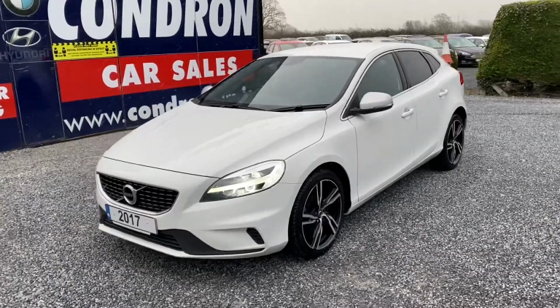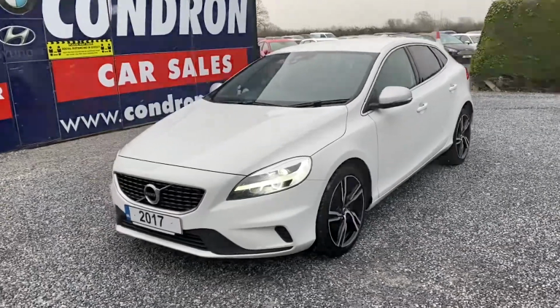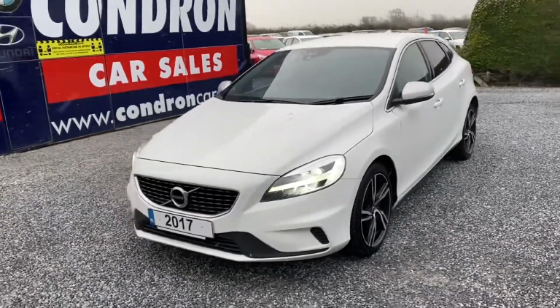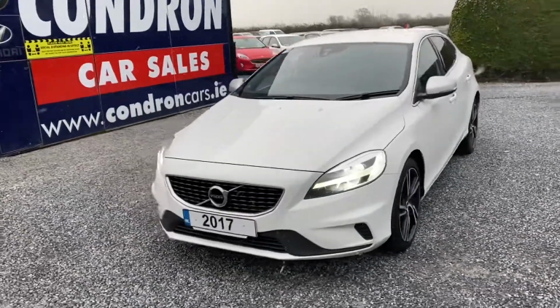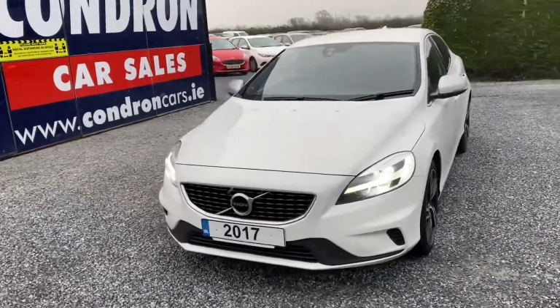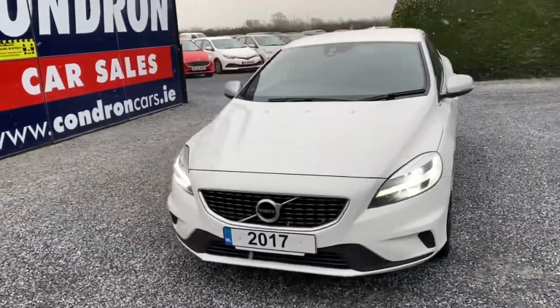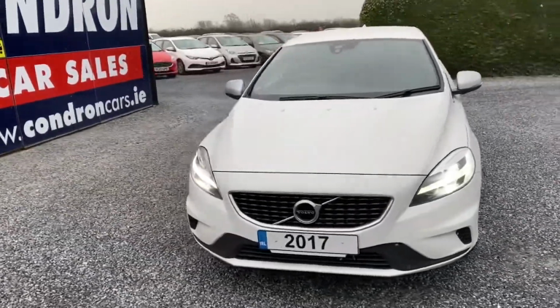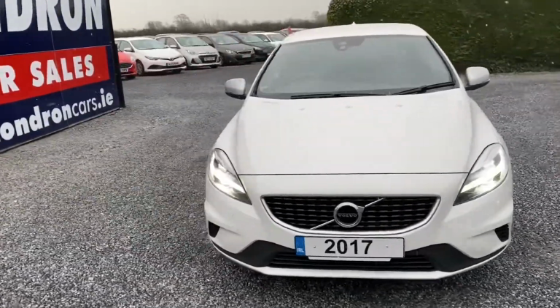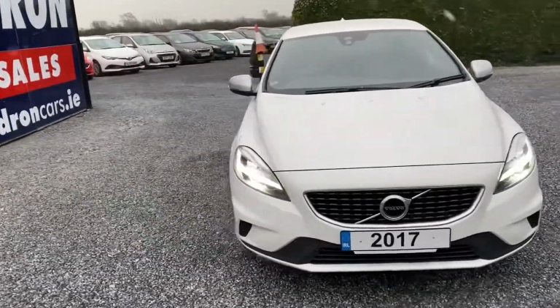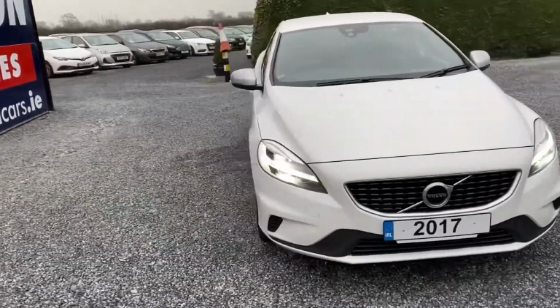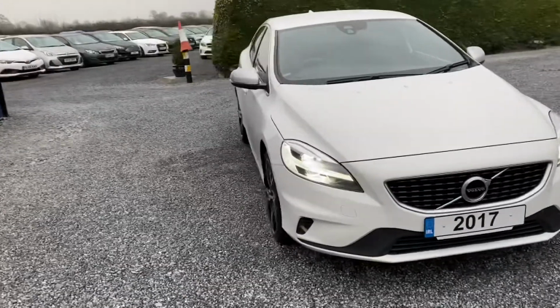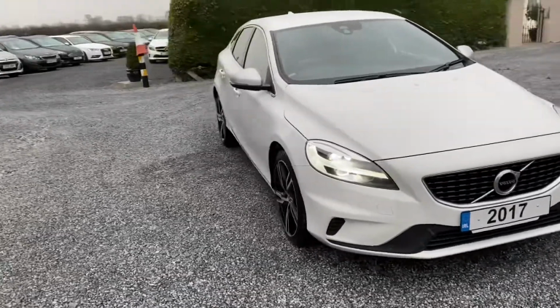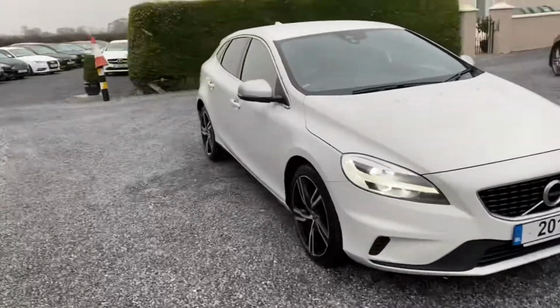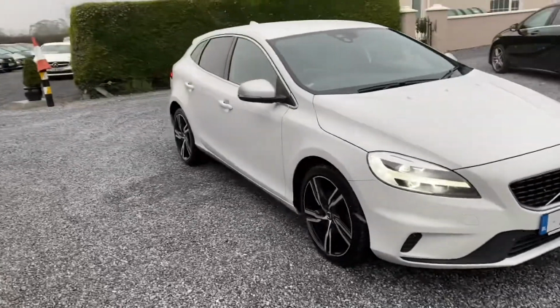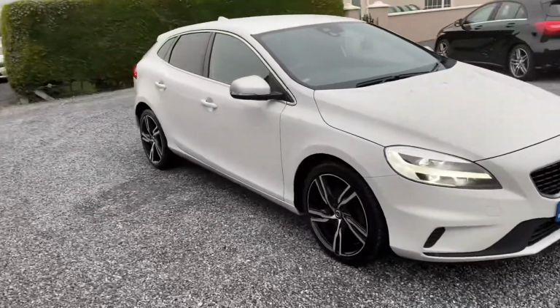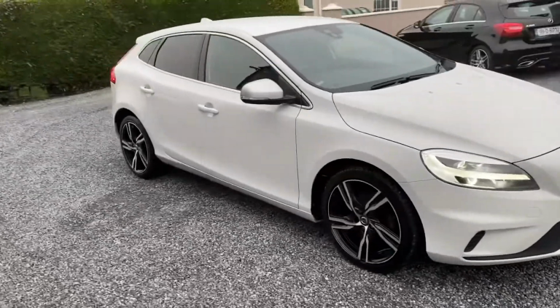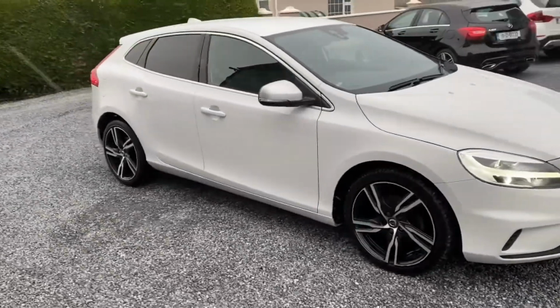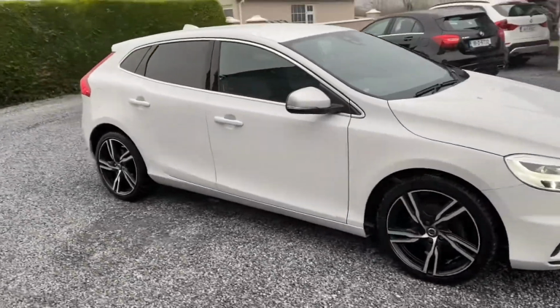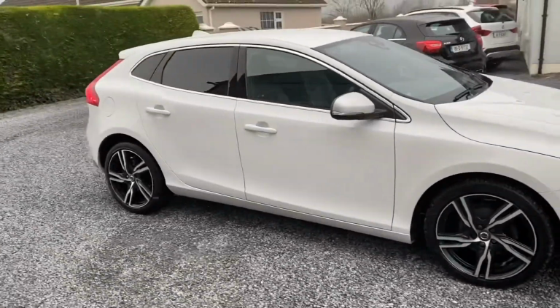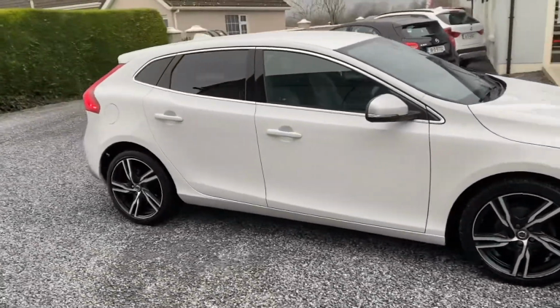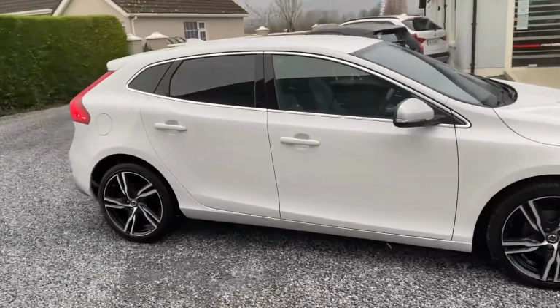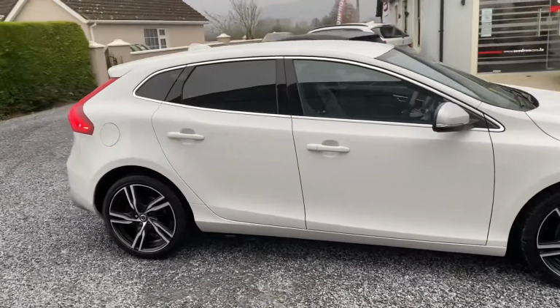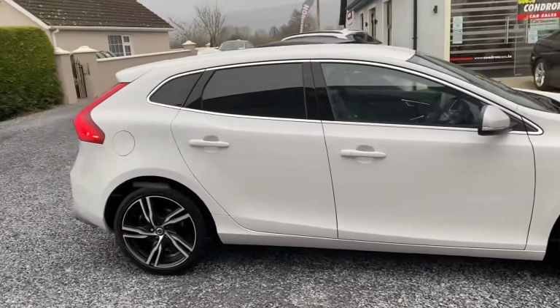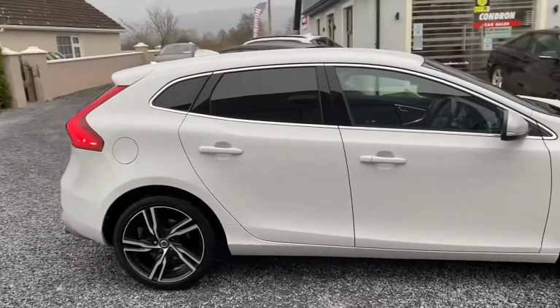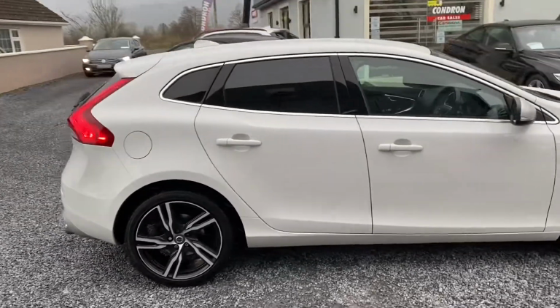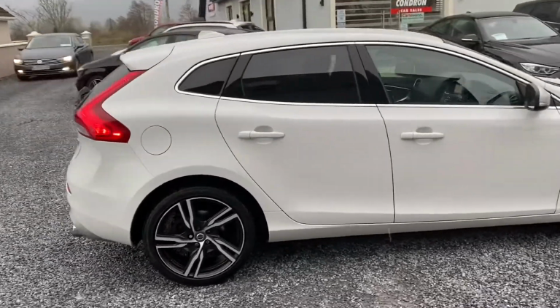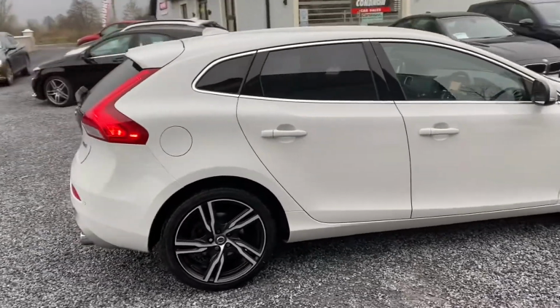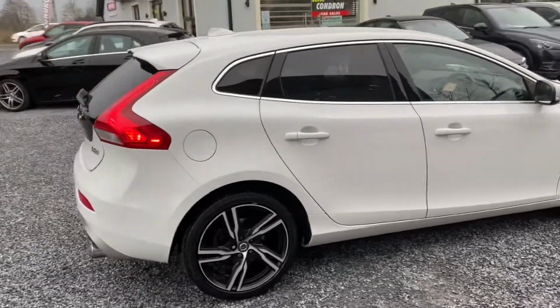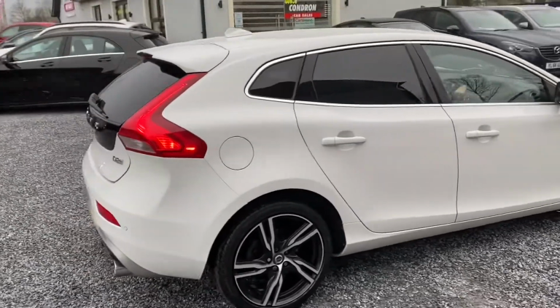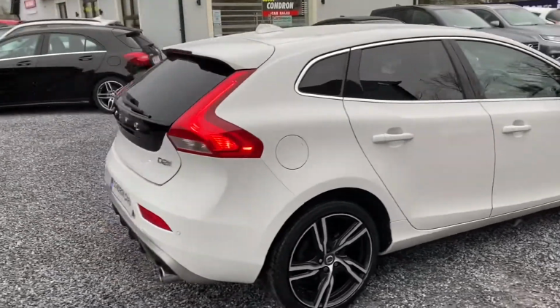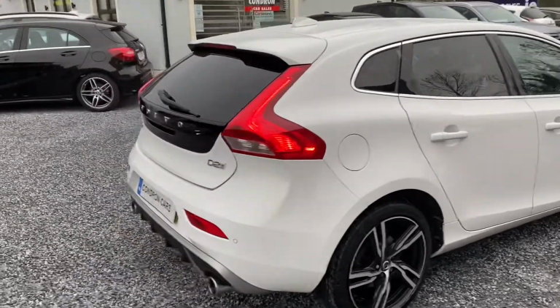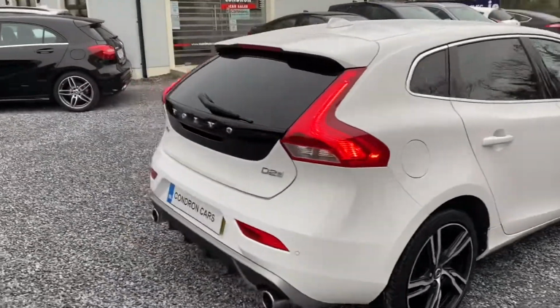So I just arrived into stock is this 171 Volvo V40. It's a 2-litre D2 R-Design Pro. It's a 6-speed manual, lovely spec on this vehicle, including alloys and privacy glass.